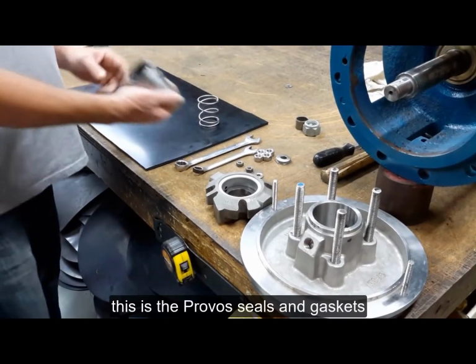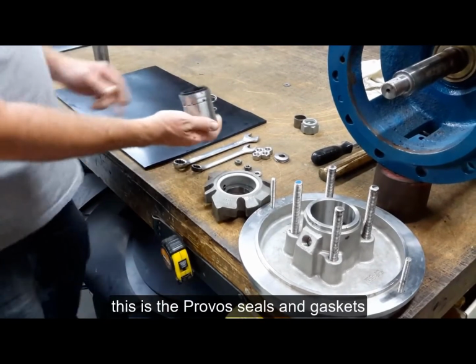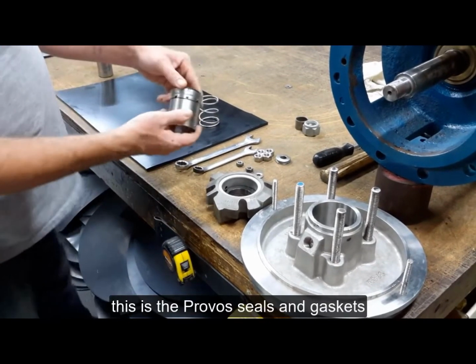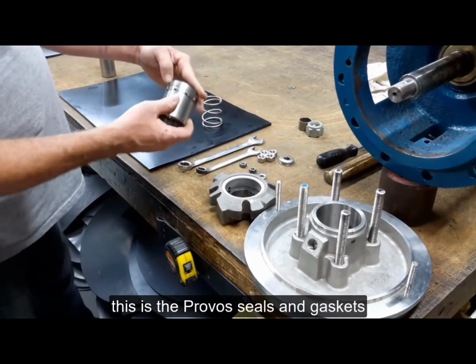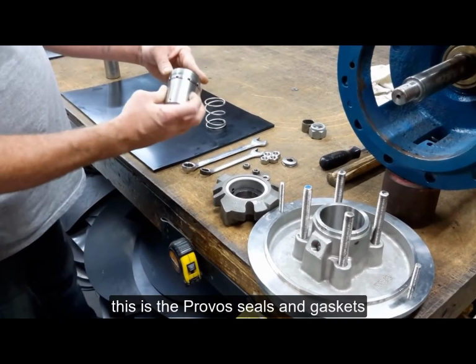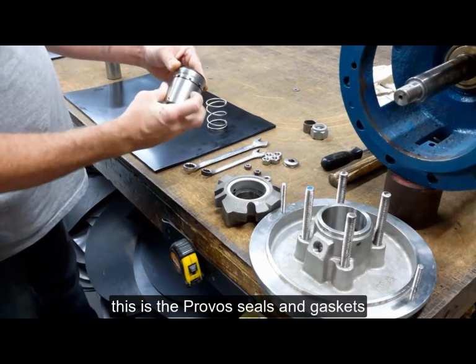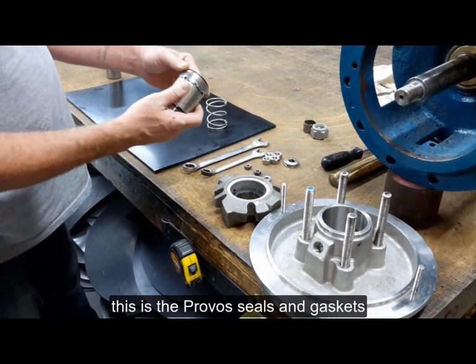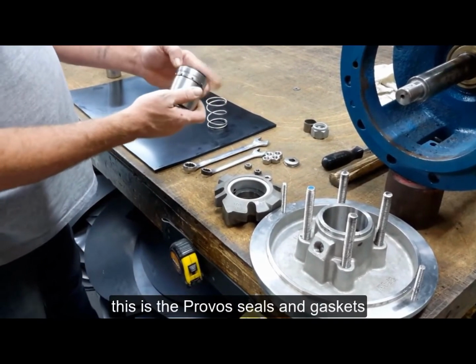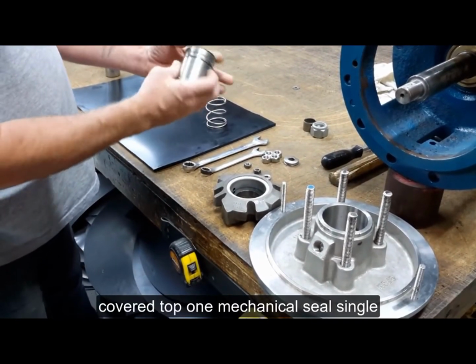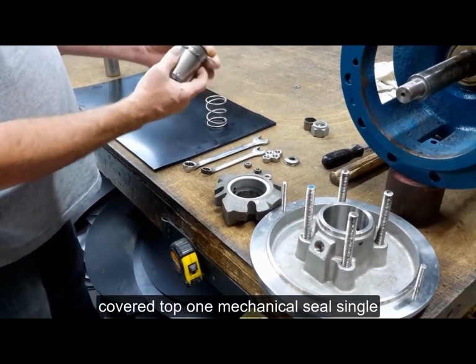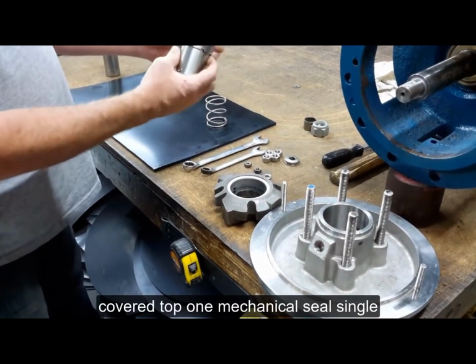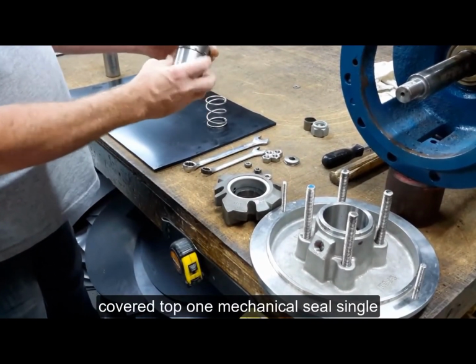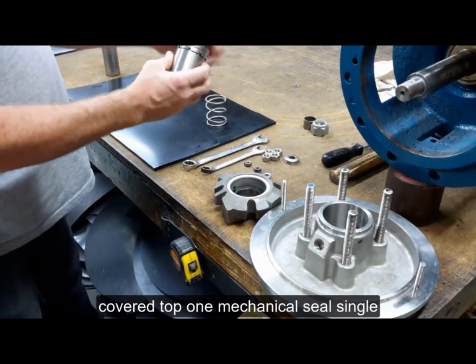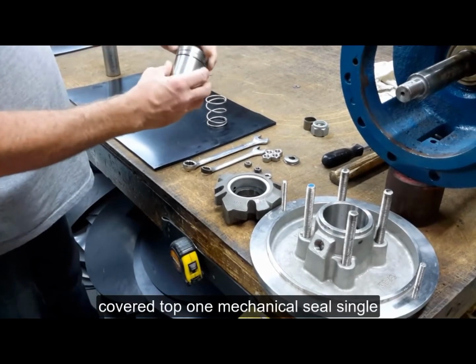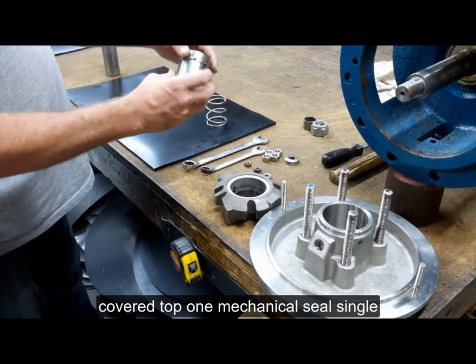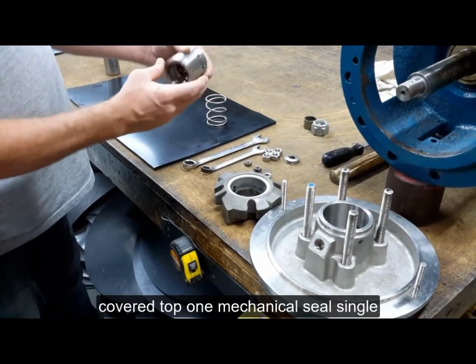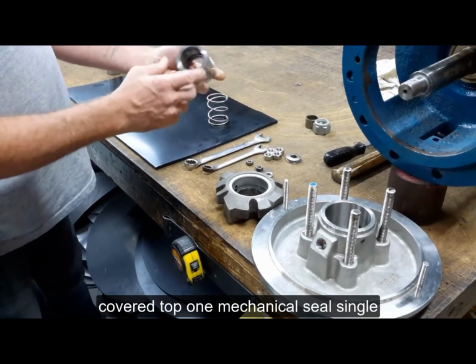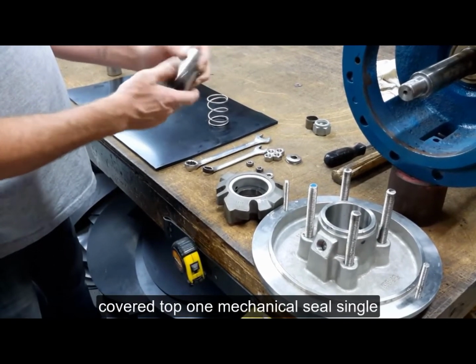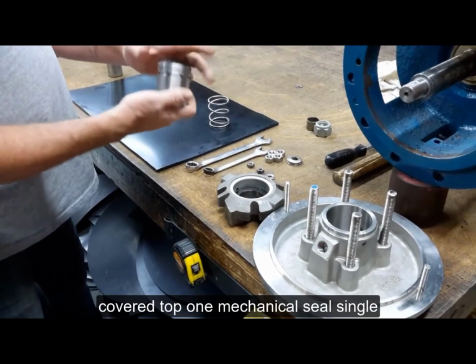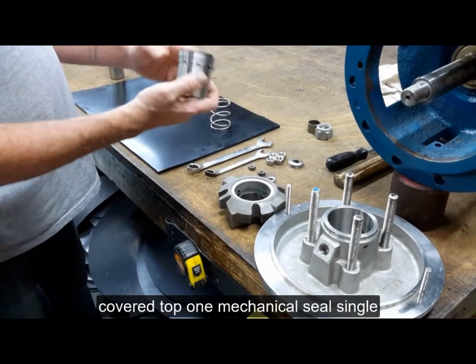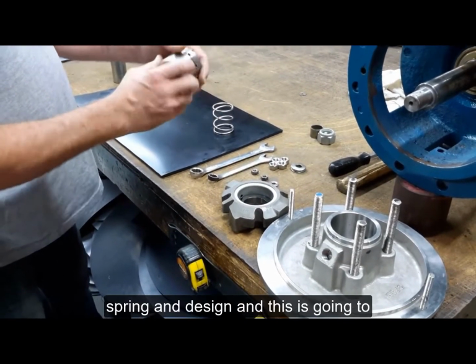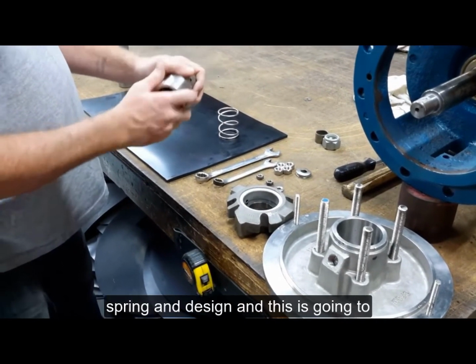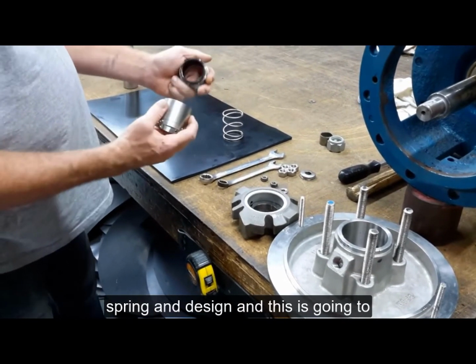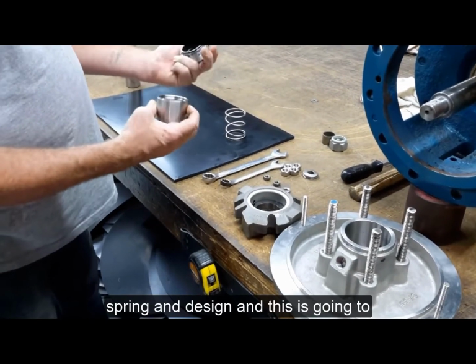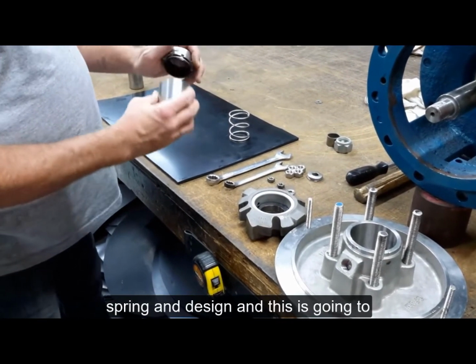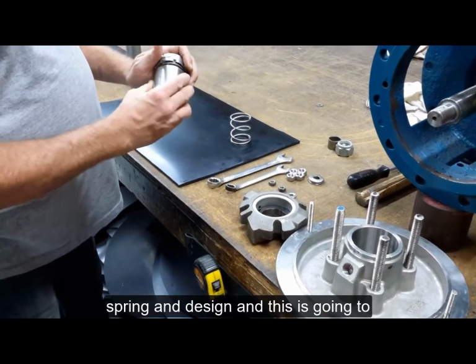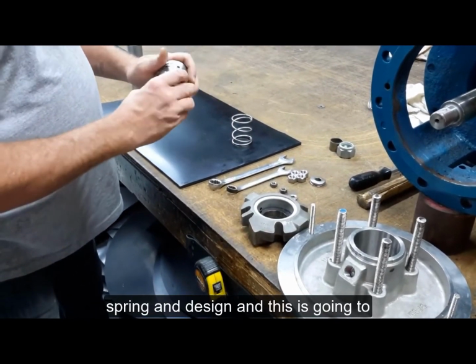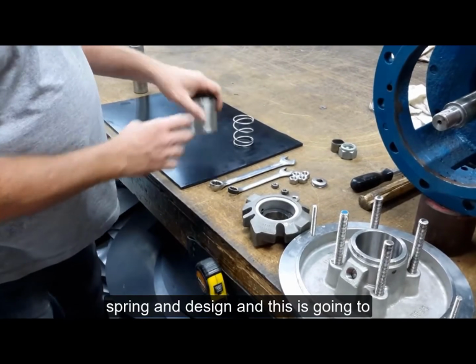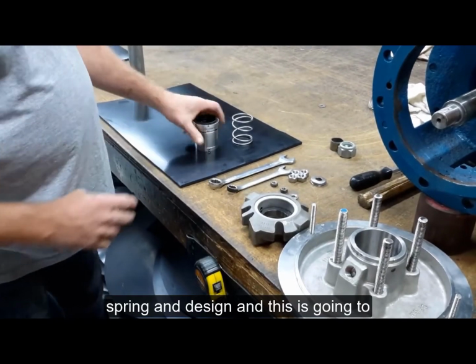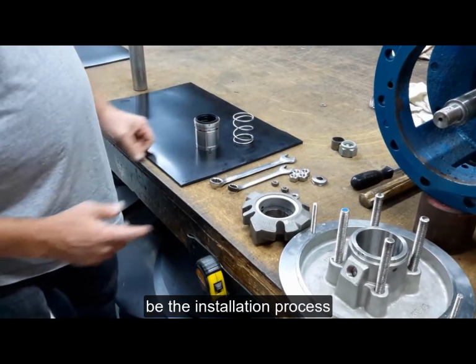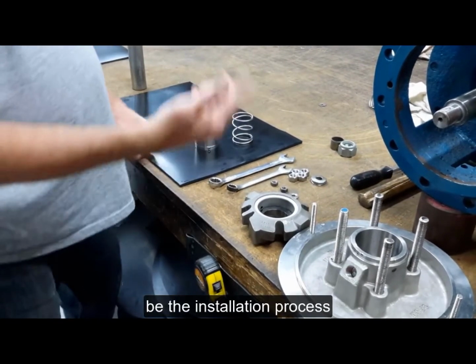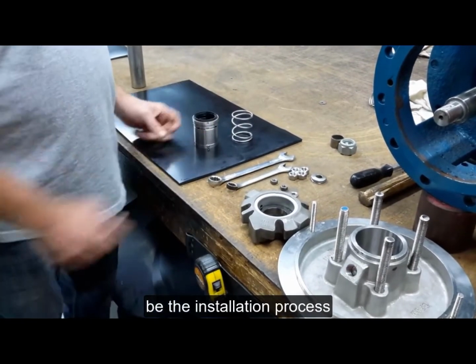This is the ProFlow Seals and Gaskets Covered Type 1 Mechanical Seal Single Spring in Design, and this is going to be the installation process.